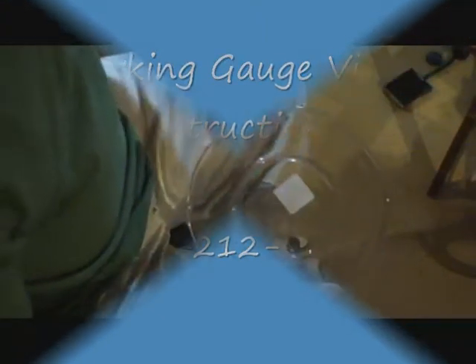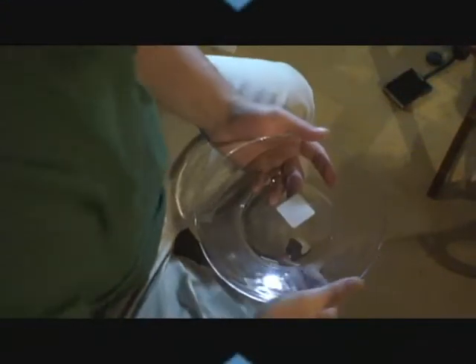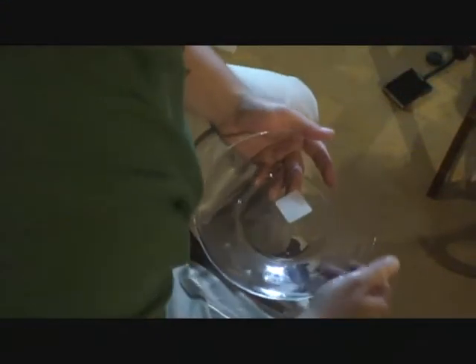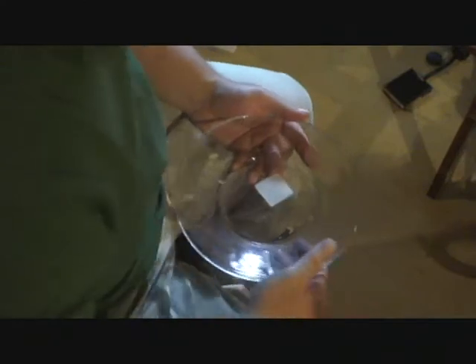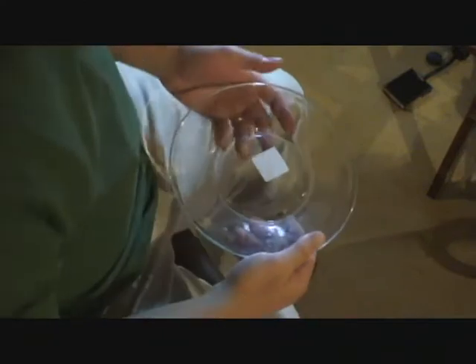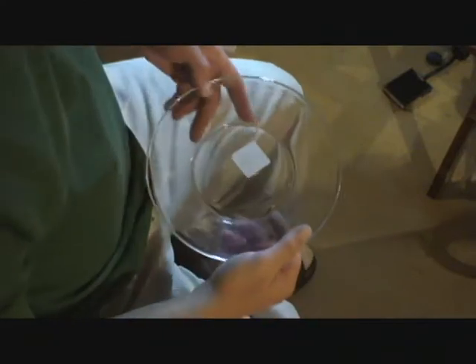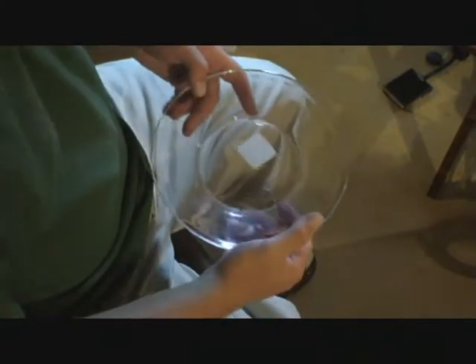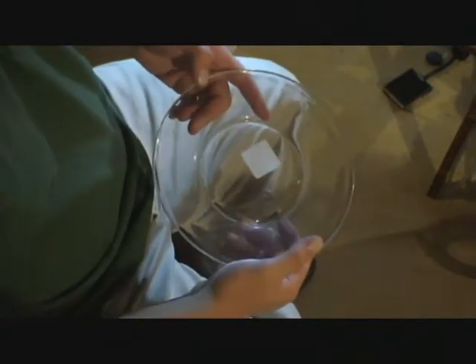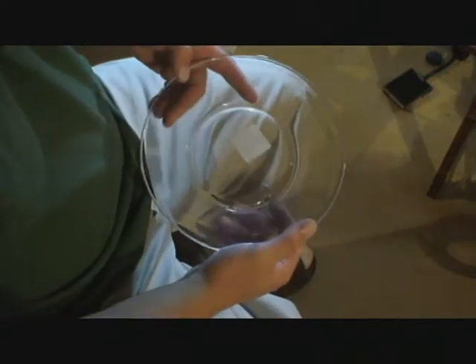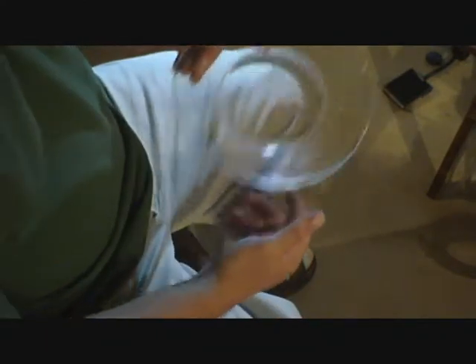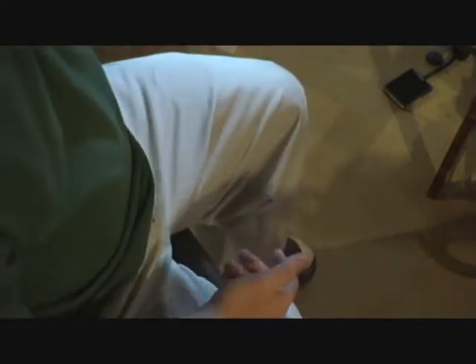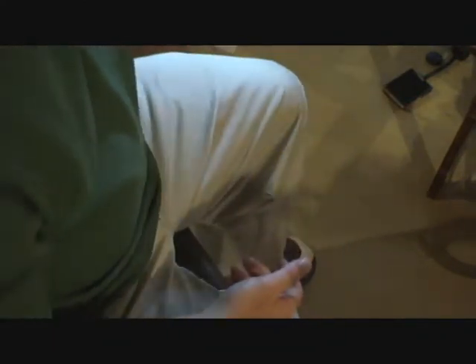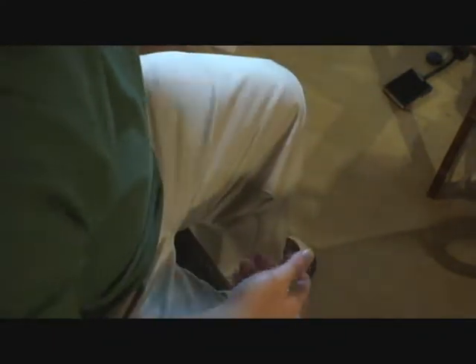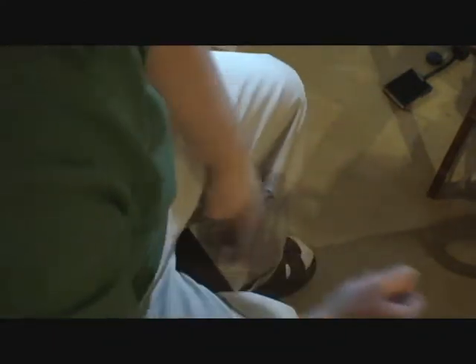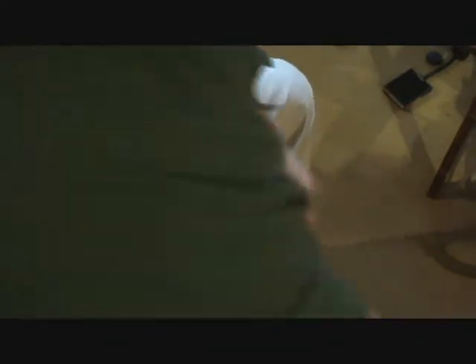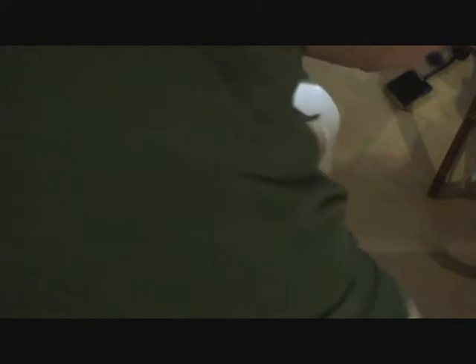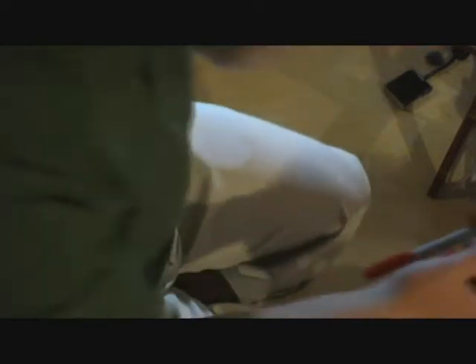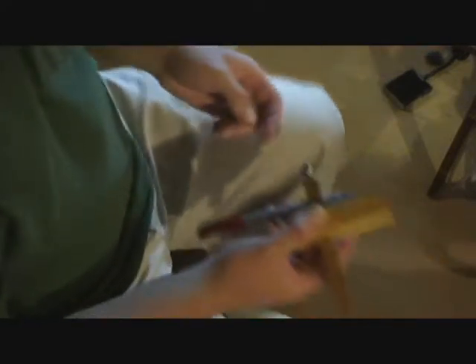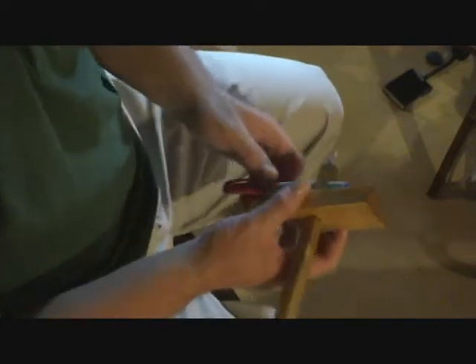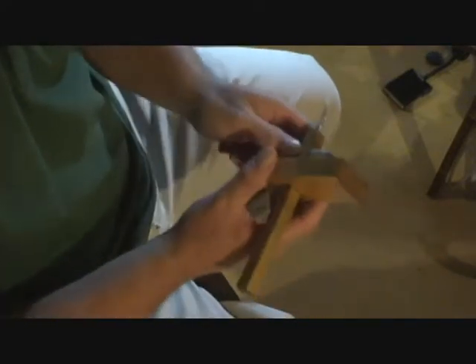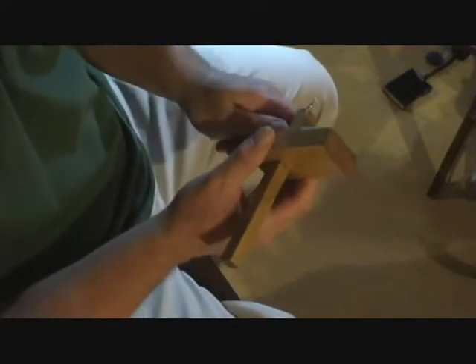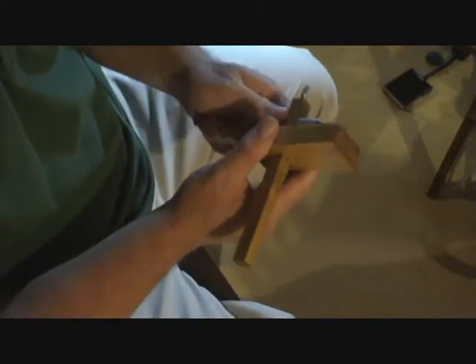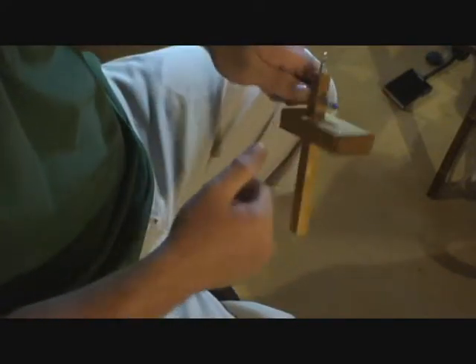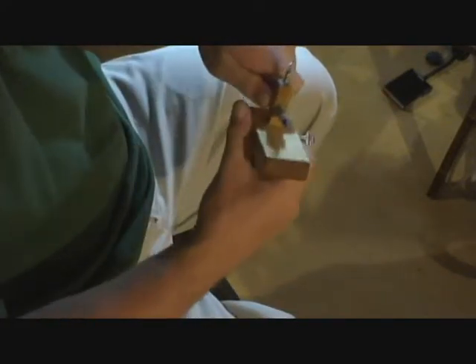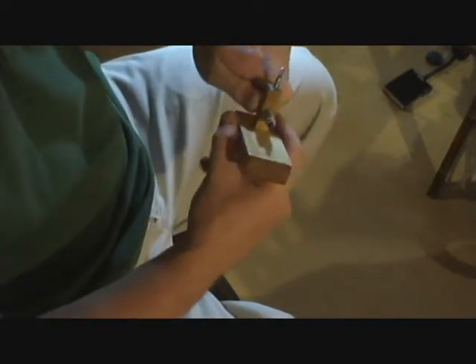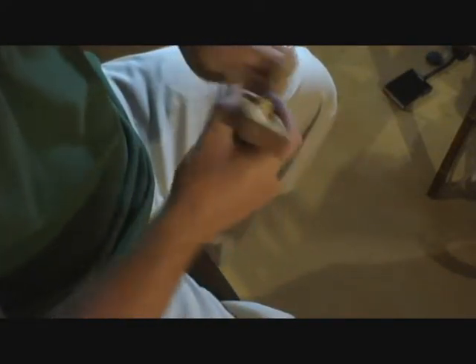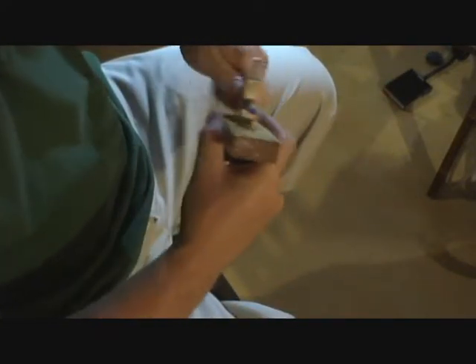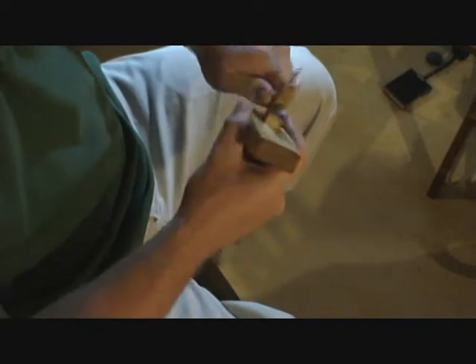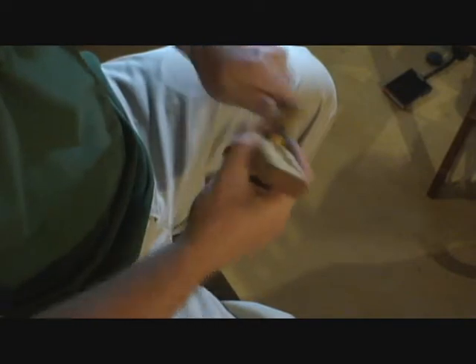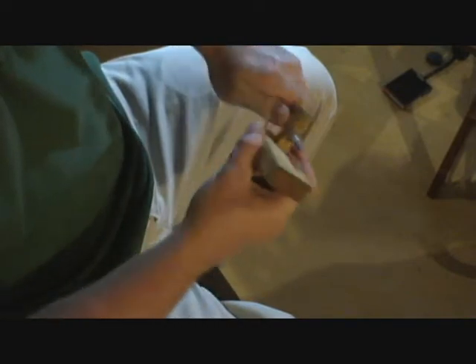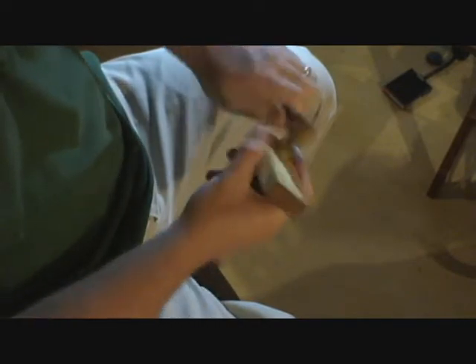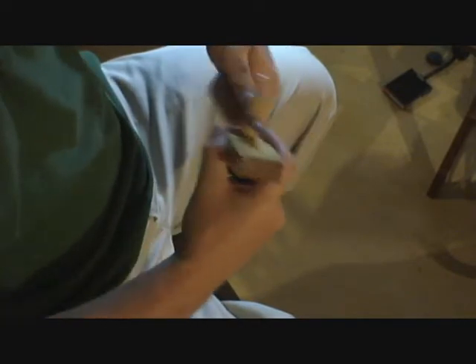First, I want to say thank you for buying the marking gauge. Hopefully it will make your life a lot easier when you use it, making your guidelines a lot easier and straighter.